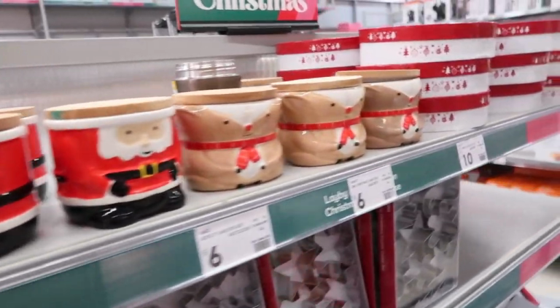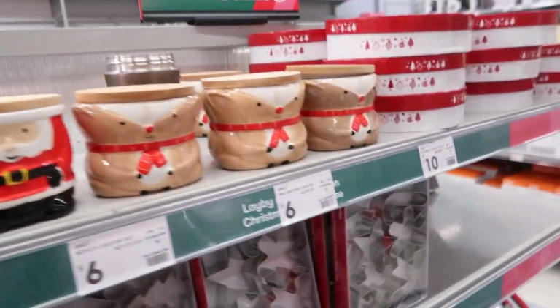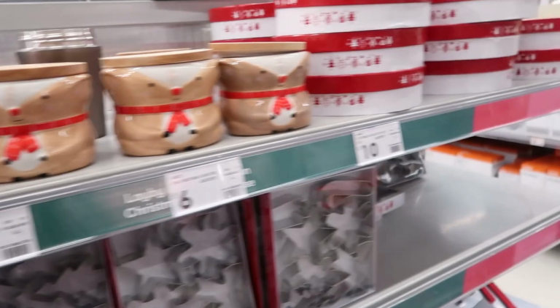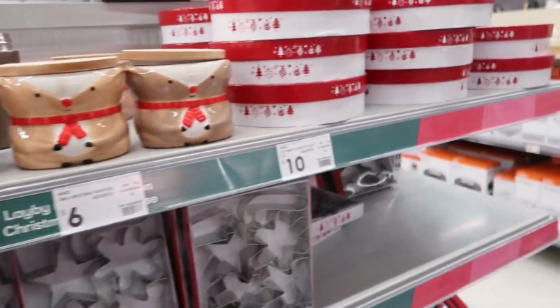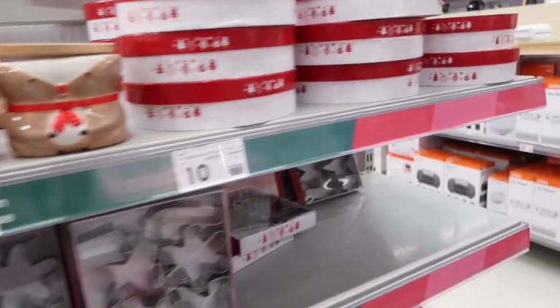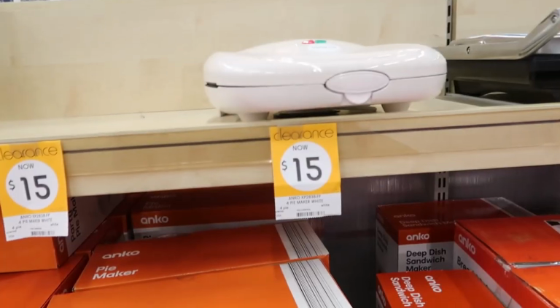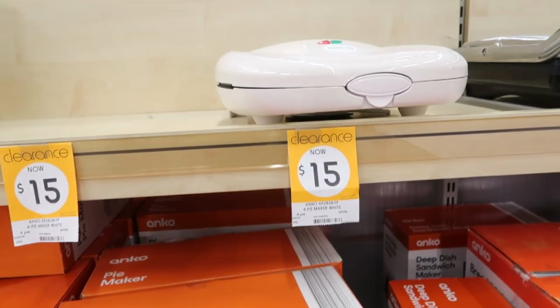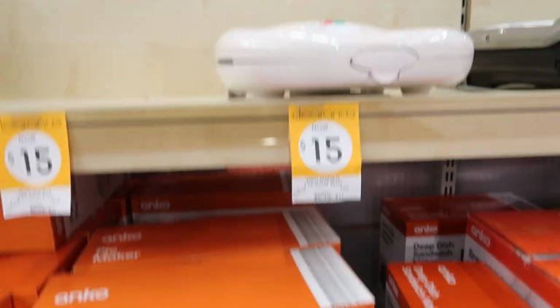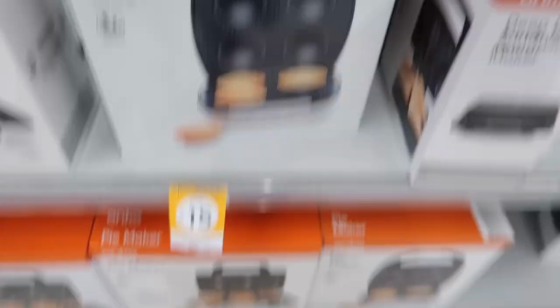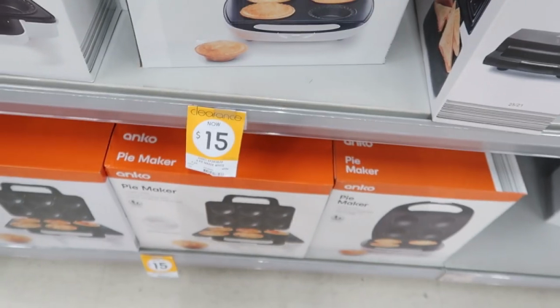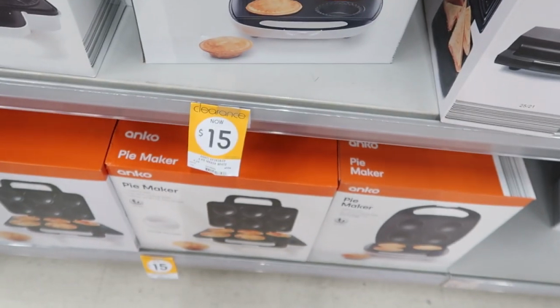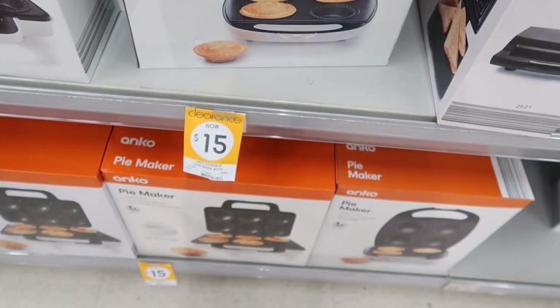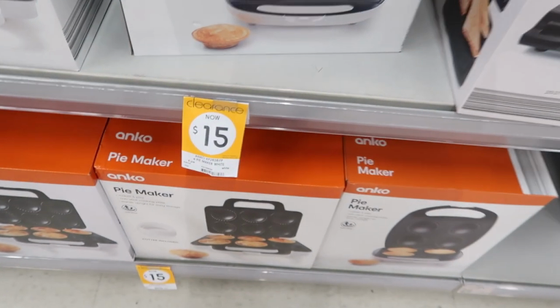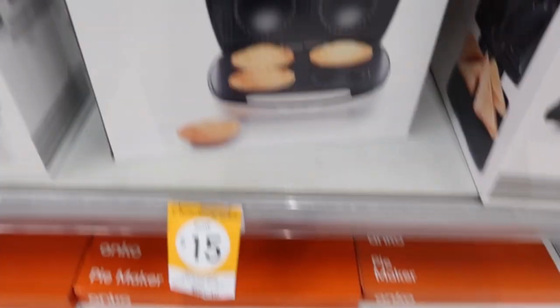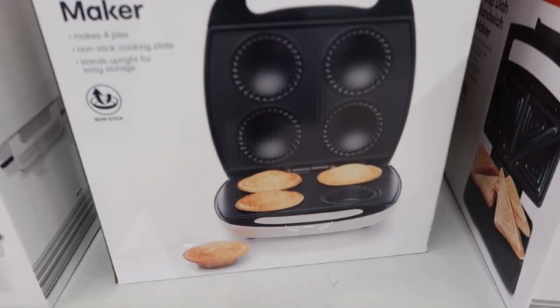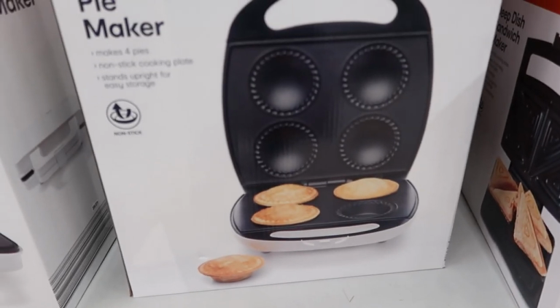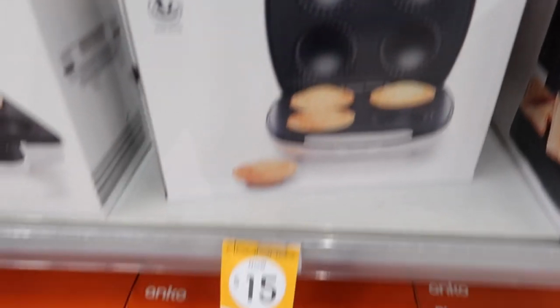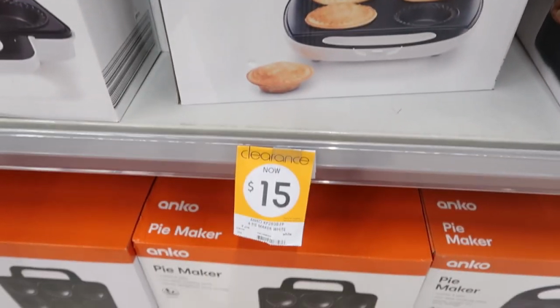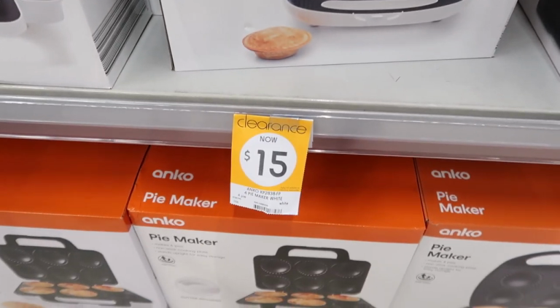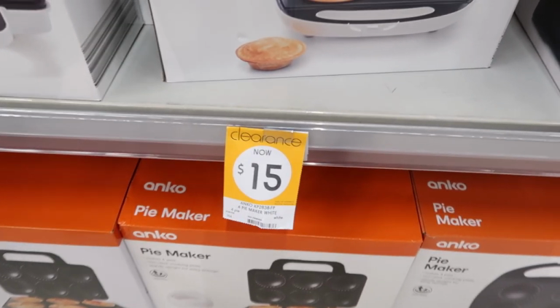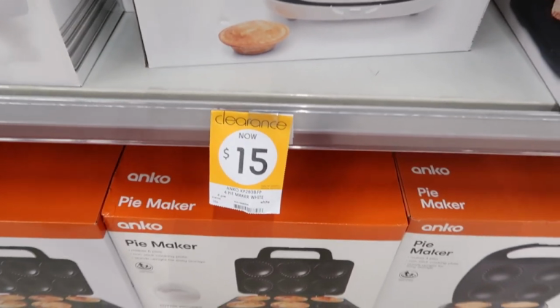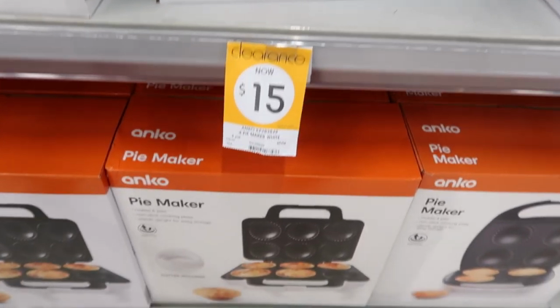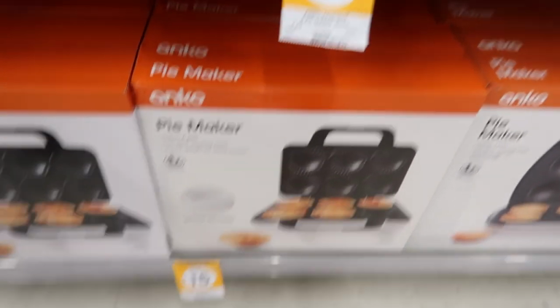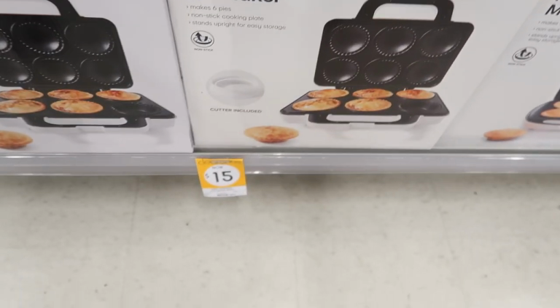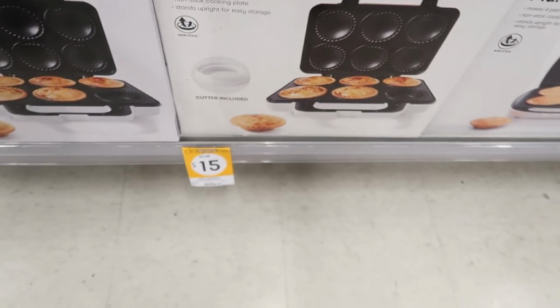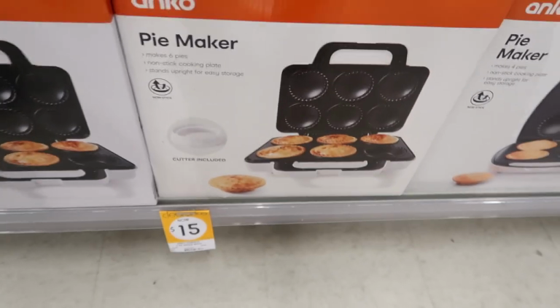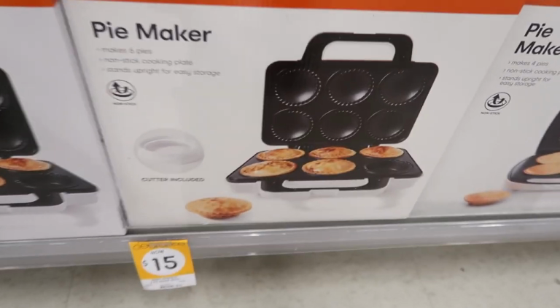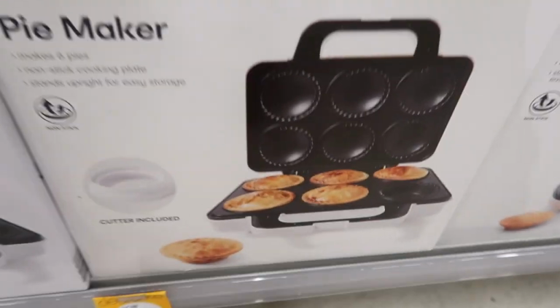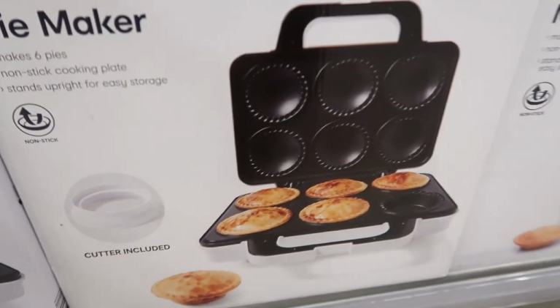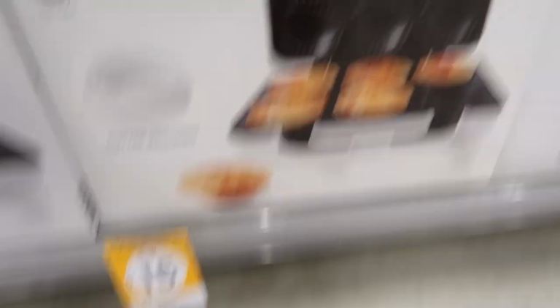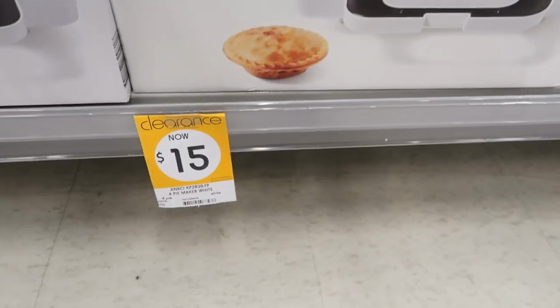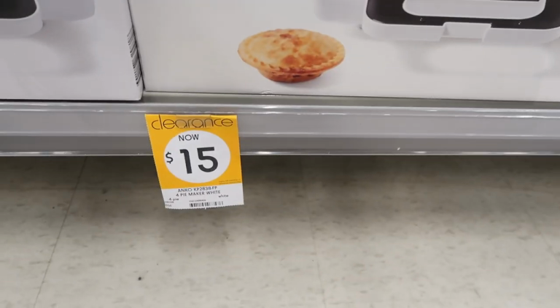More Christmas things — cookie cutters and that type of thing. The pie makers: if you need a pie maker, grab it. $15. Trust me, it is so good. I have that one, I have this one, and I use it all the time.